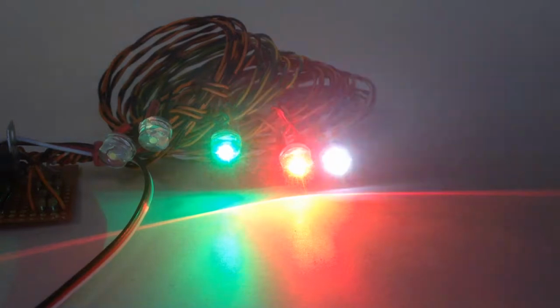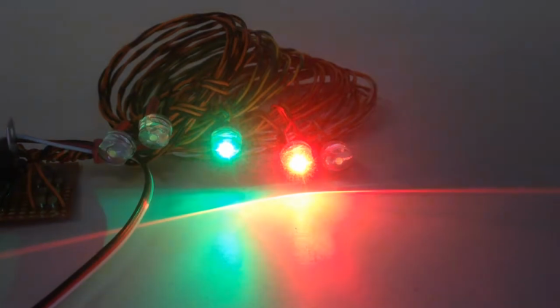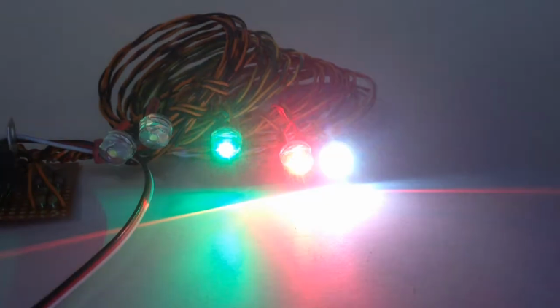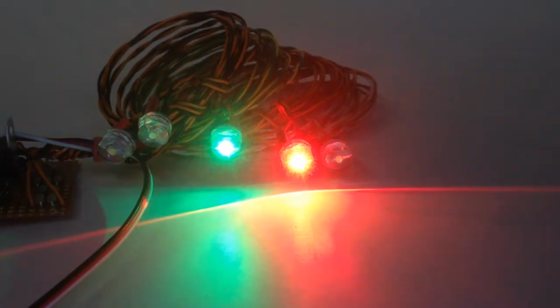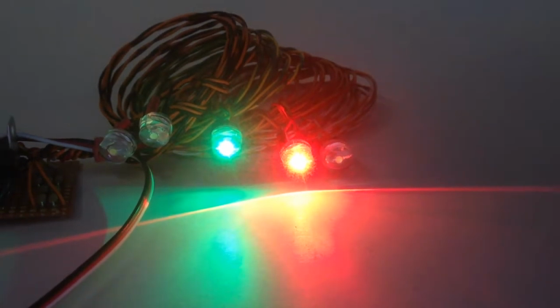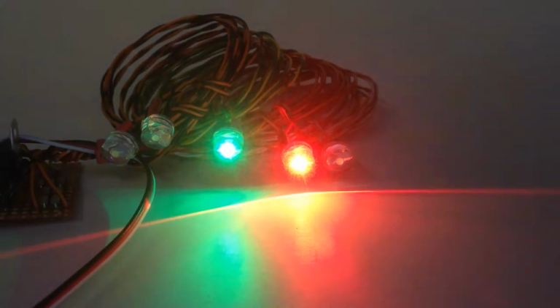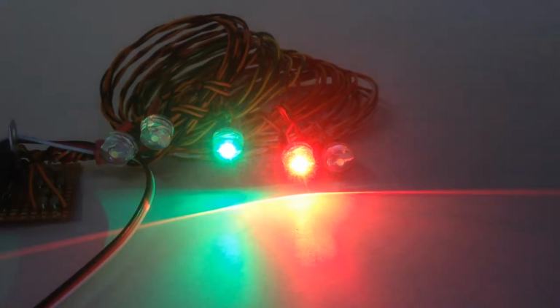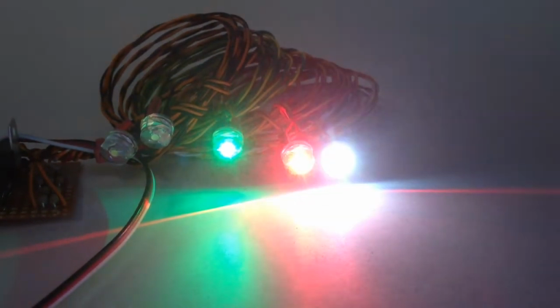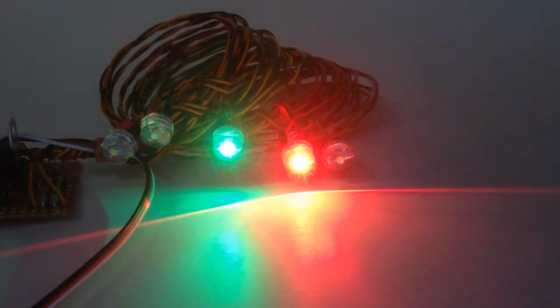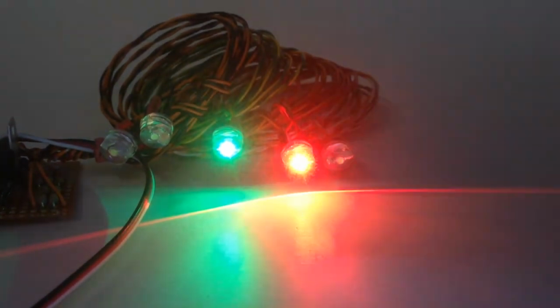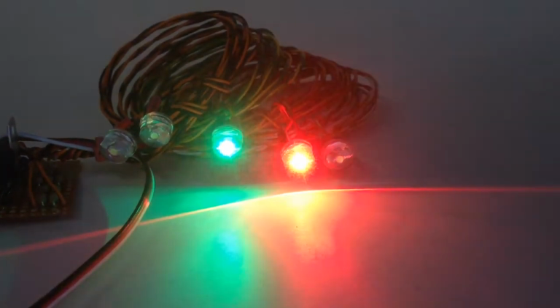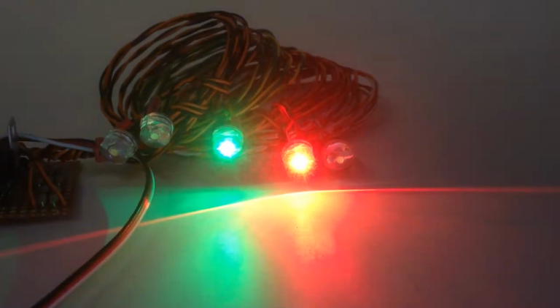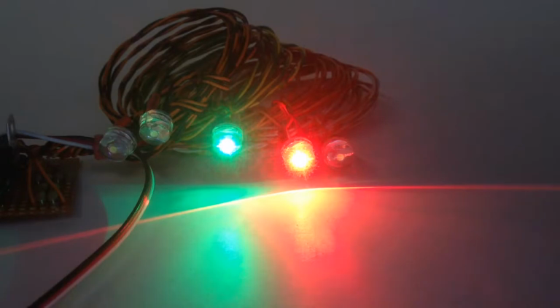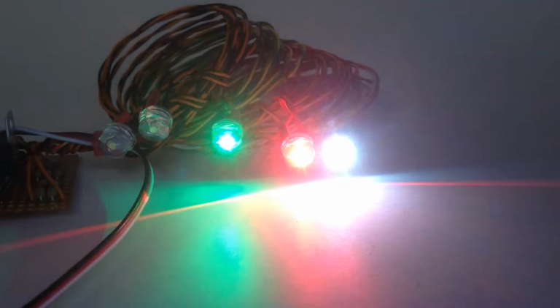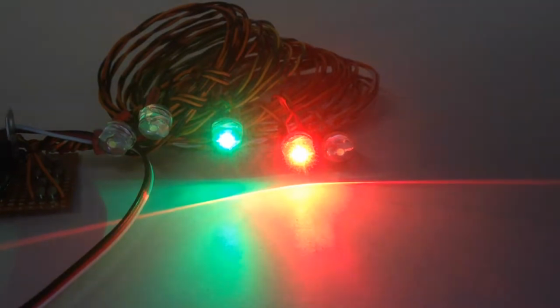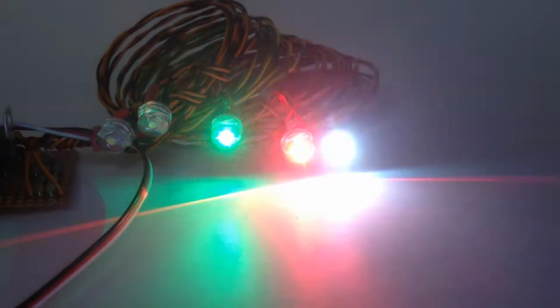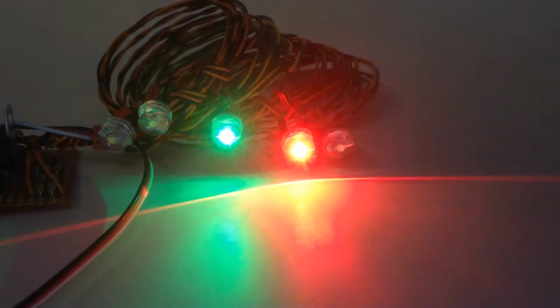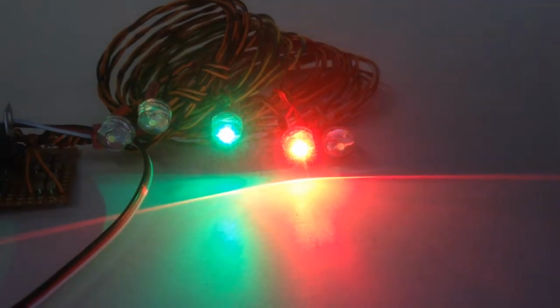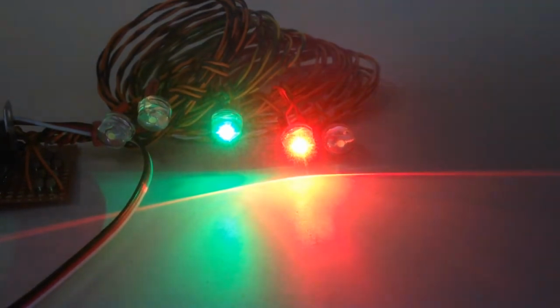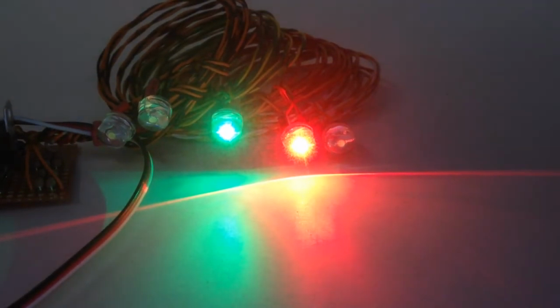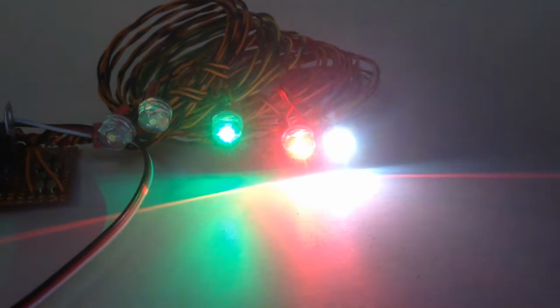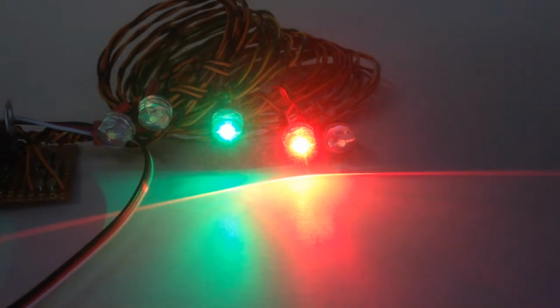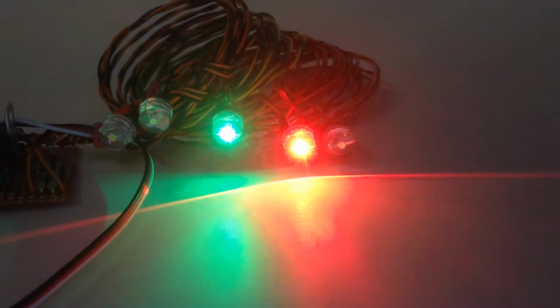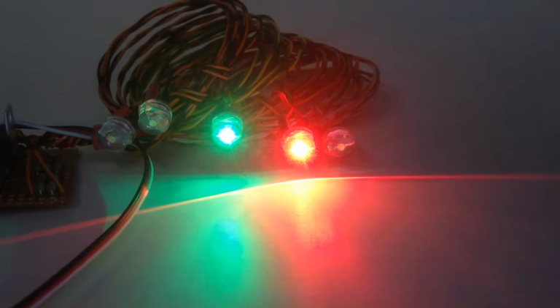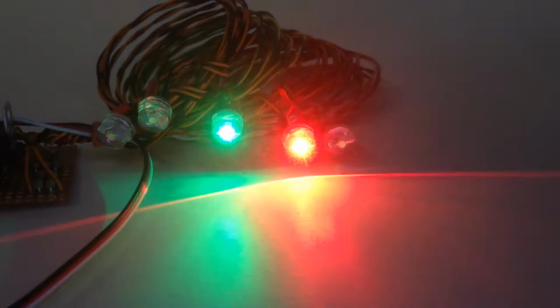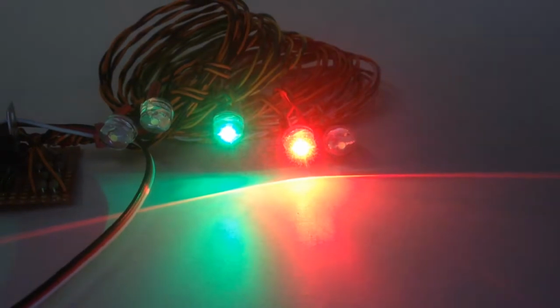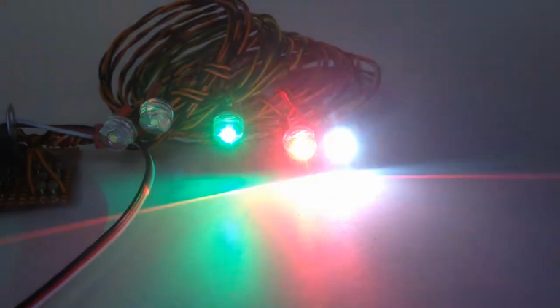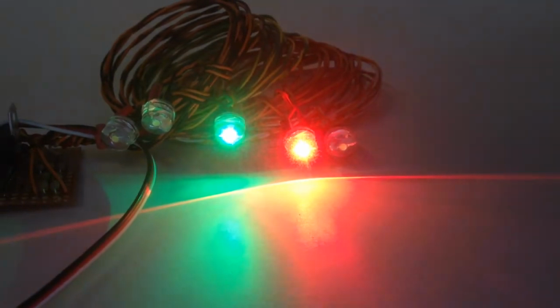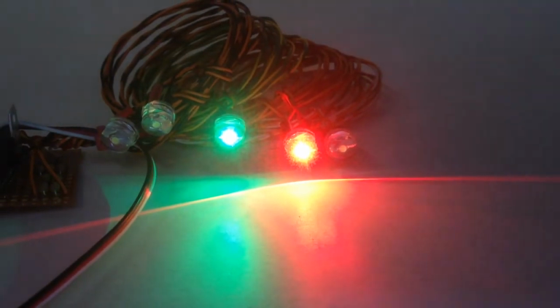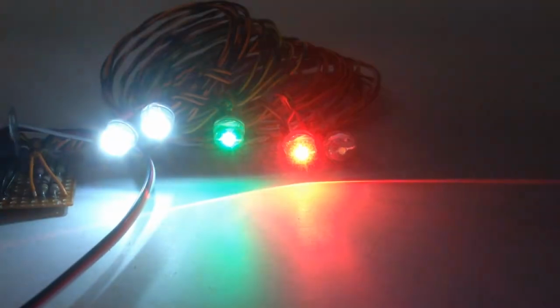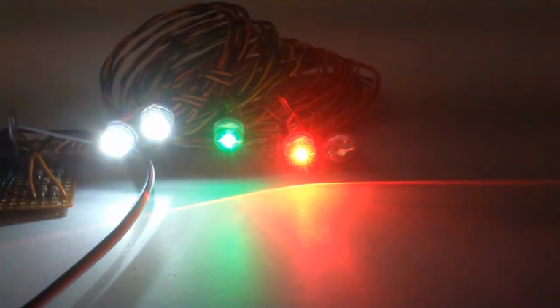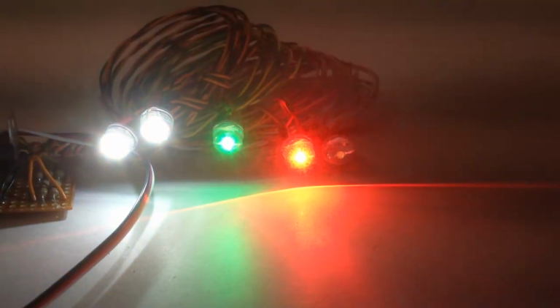A short demonstration video of the 8mm nav lights — basic nav lights. As you can see, the red and green wing tip lights and the white strobe come on as soon as the plane is turned on, and the landing lights are switchable from the transmitter.